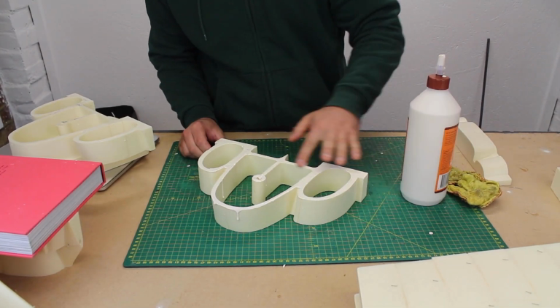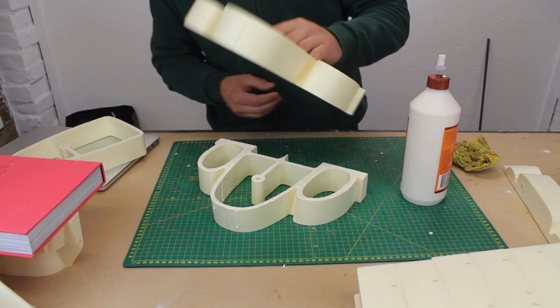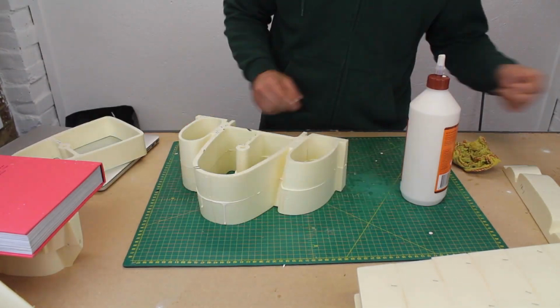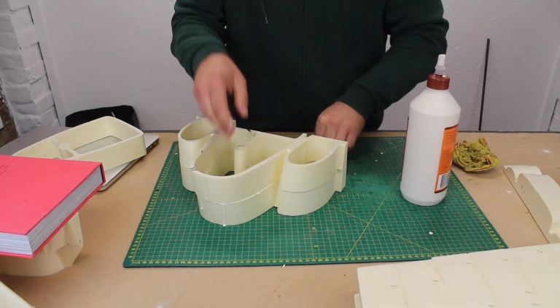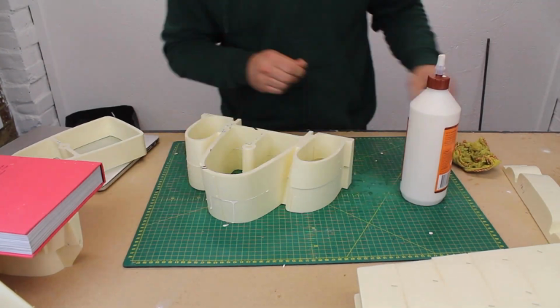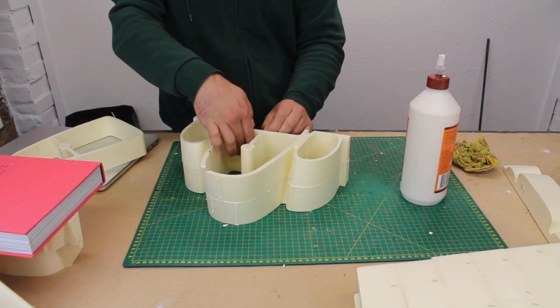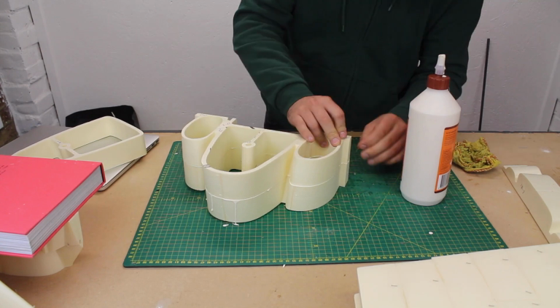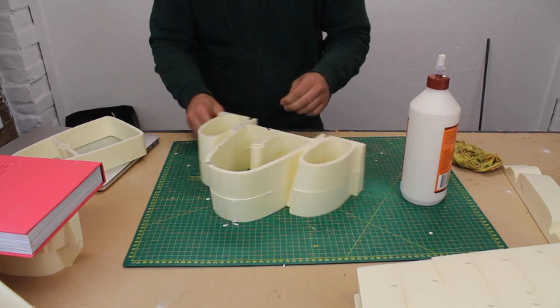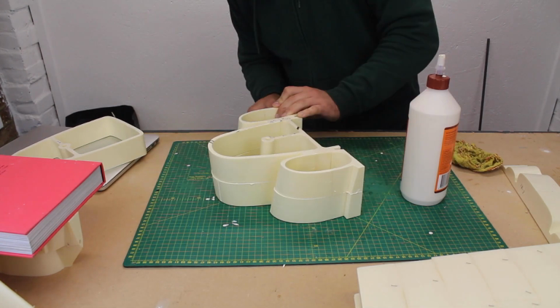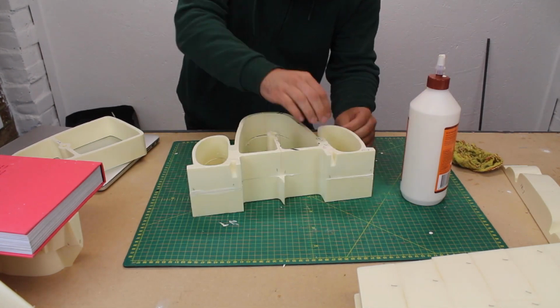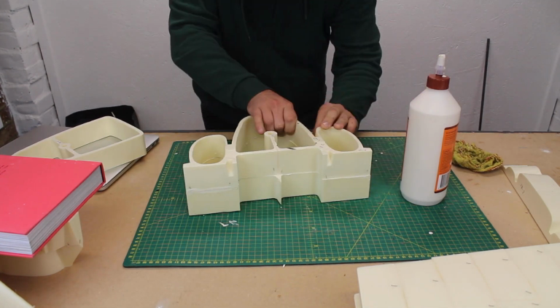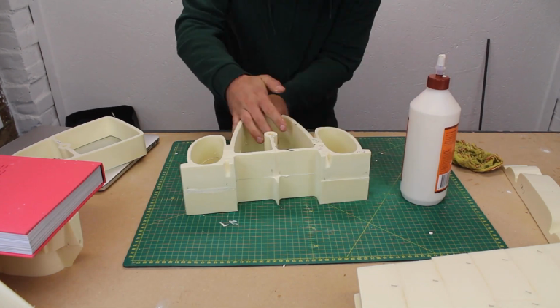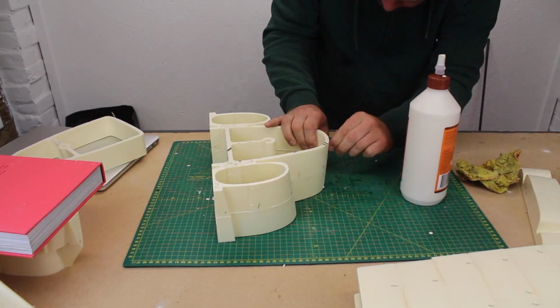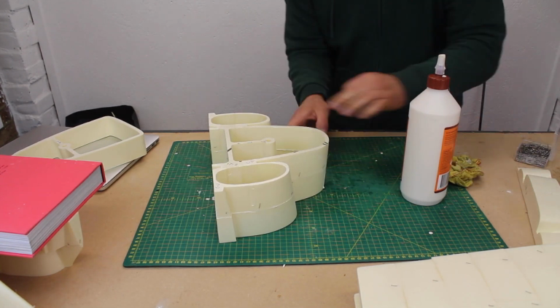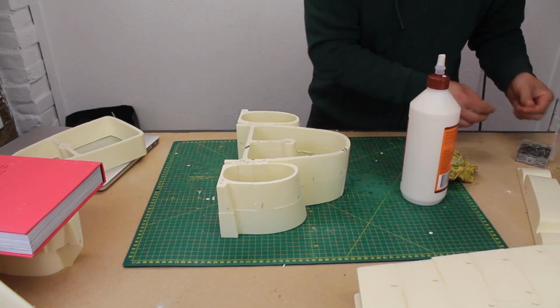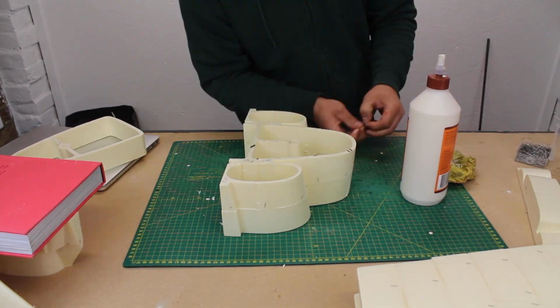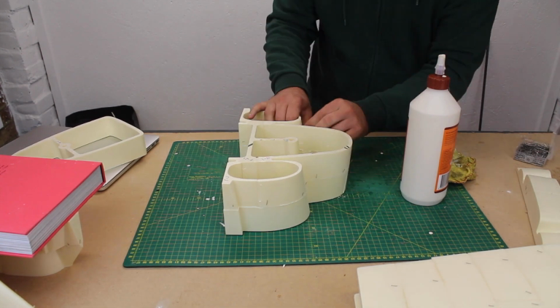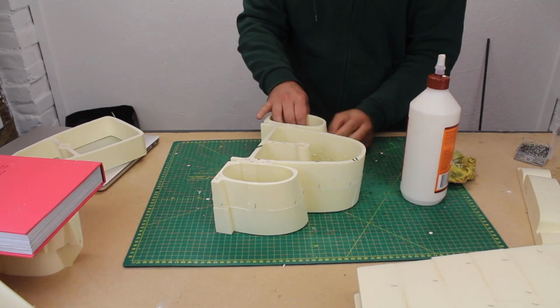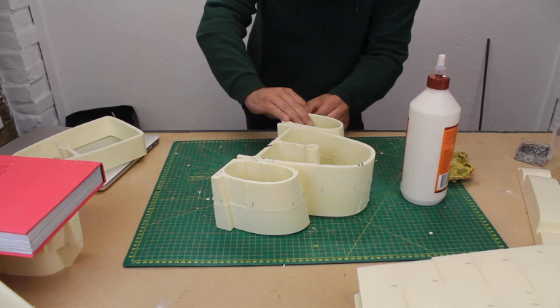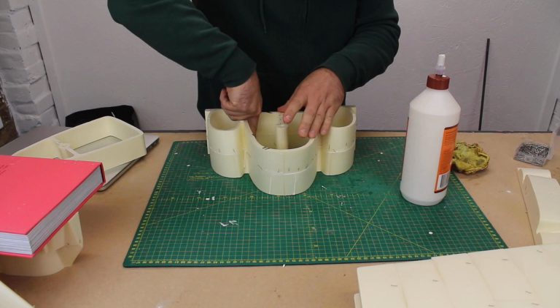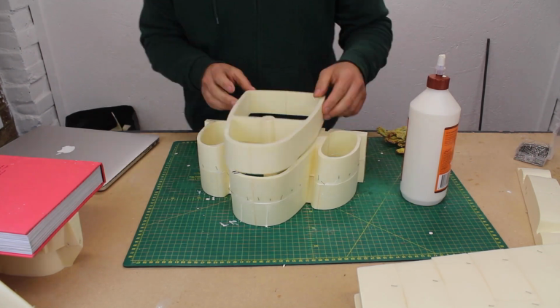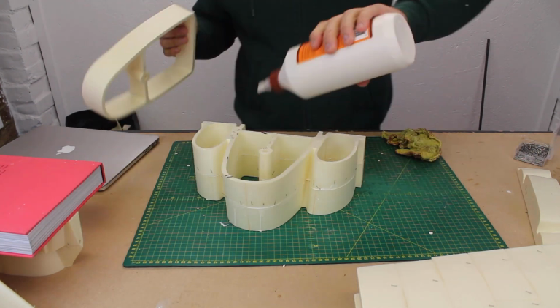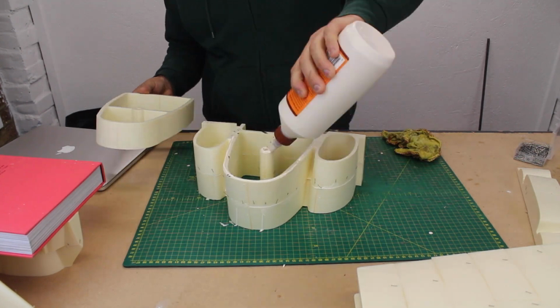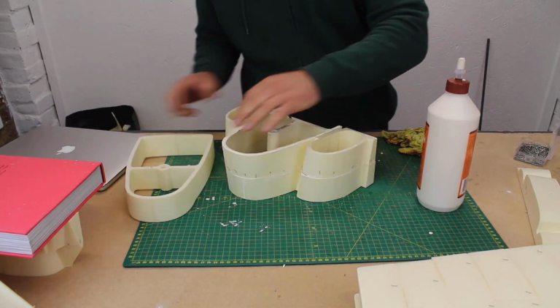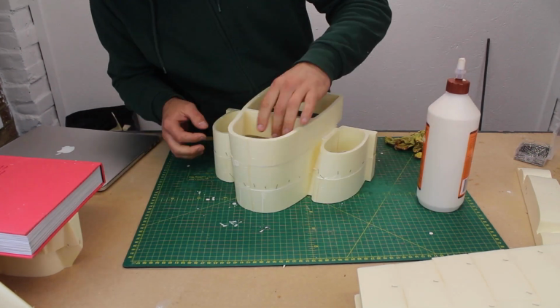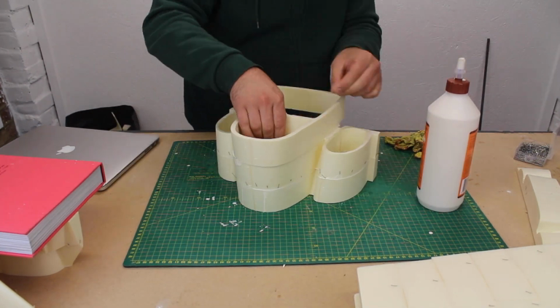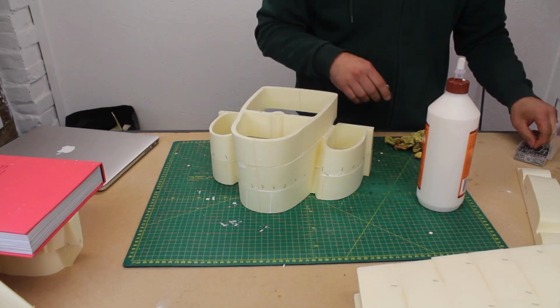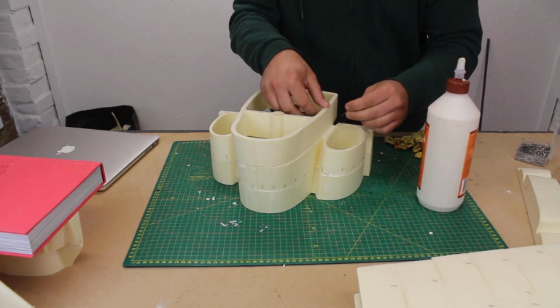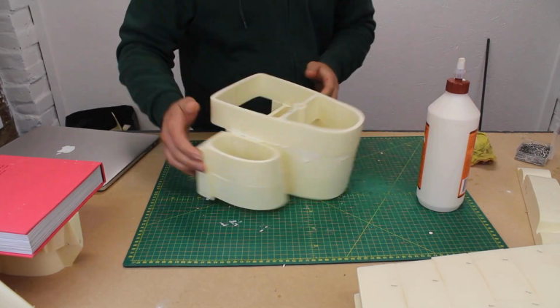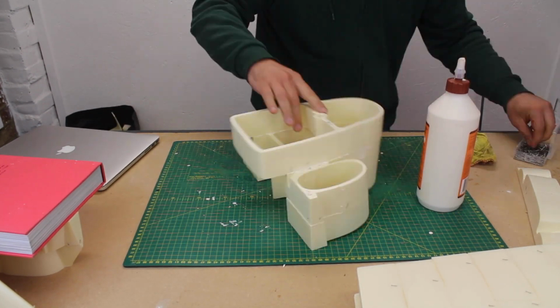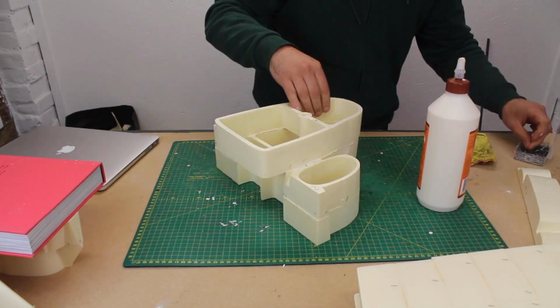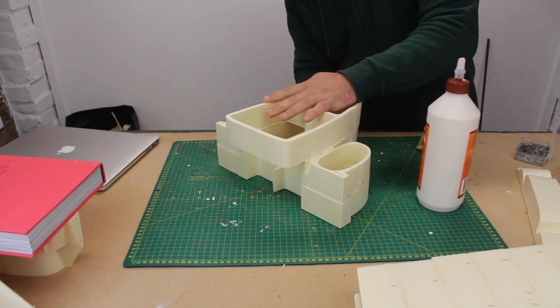Back to gluing the fuselage, working through the mid sections in groups of three. These slightly more complicated profiles need a lot more pins than the nose and tail in order to align the inner surface of the intakes.